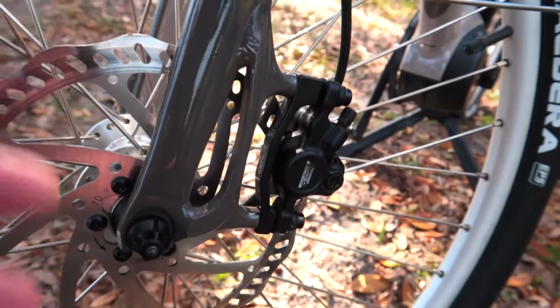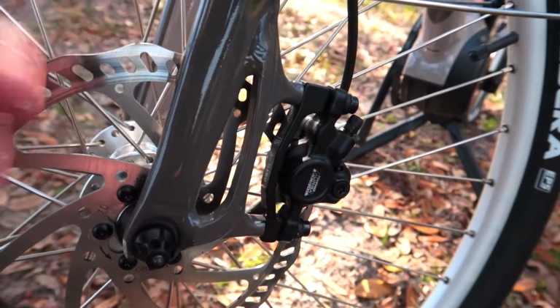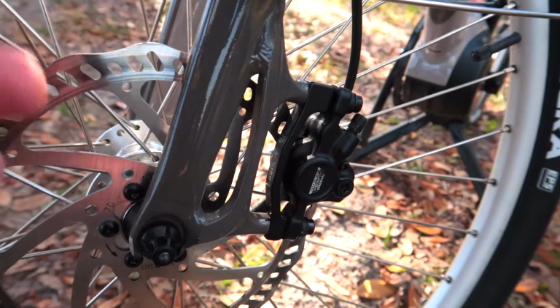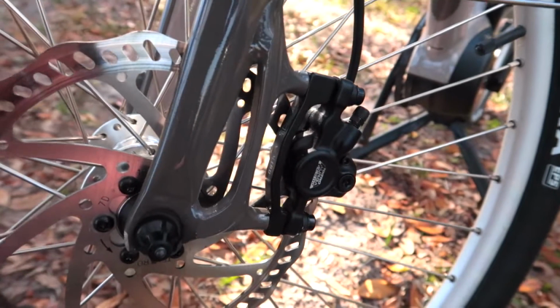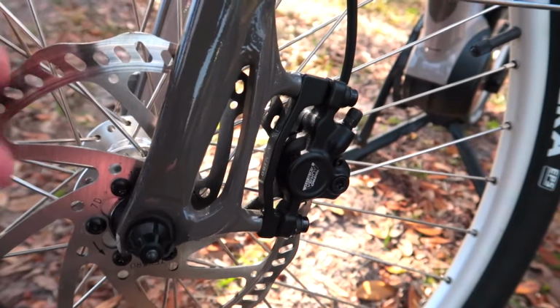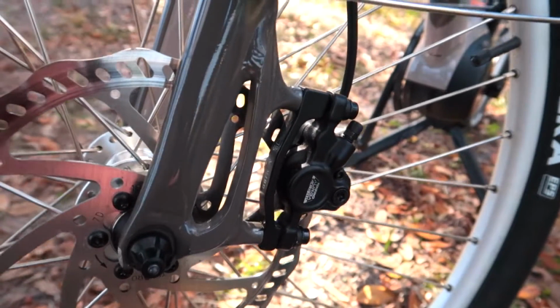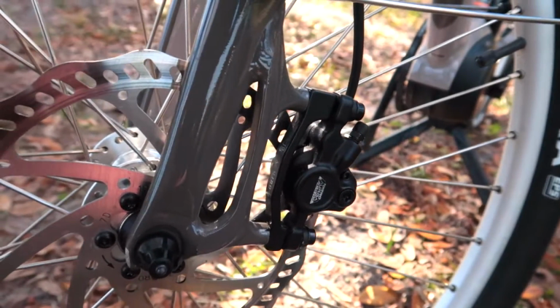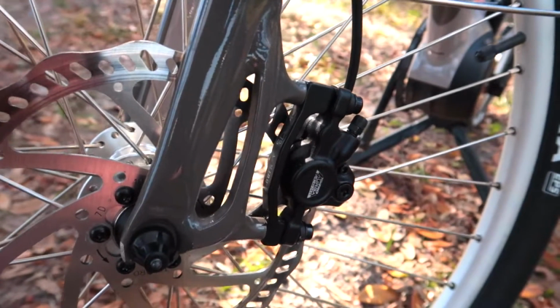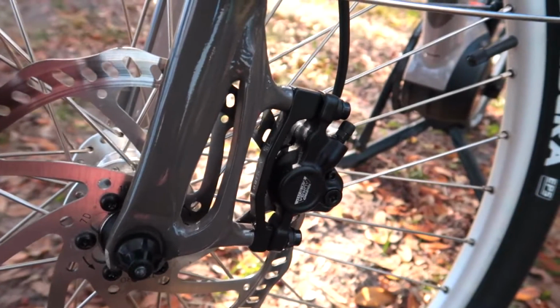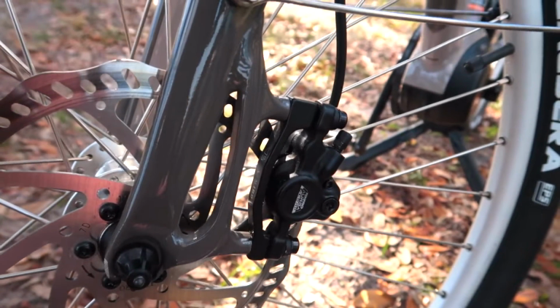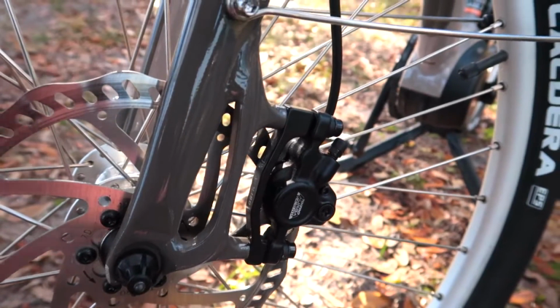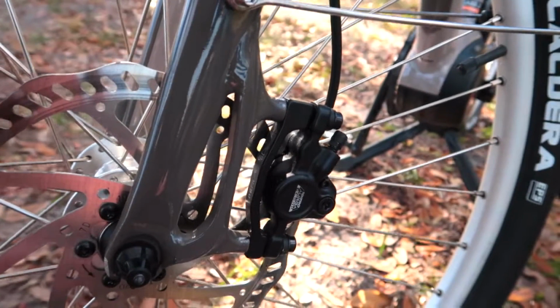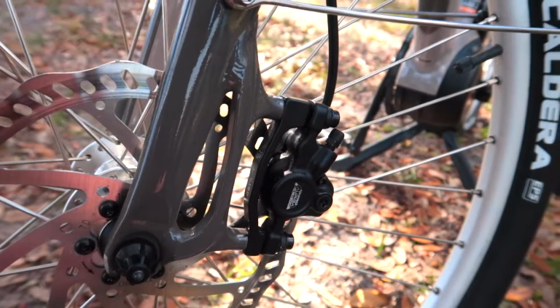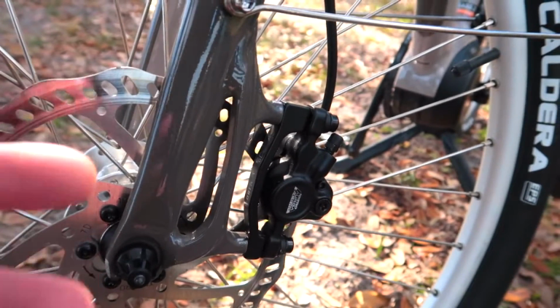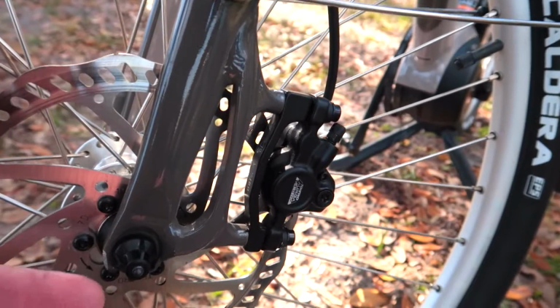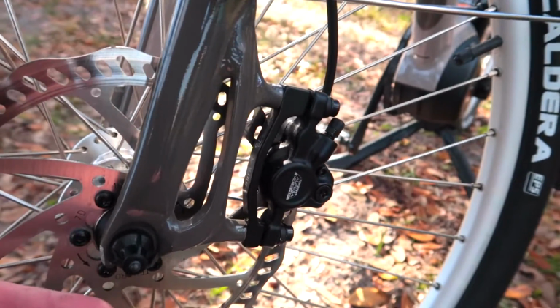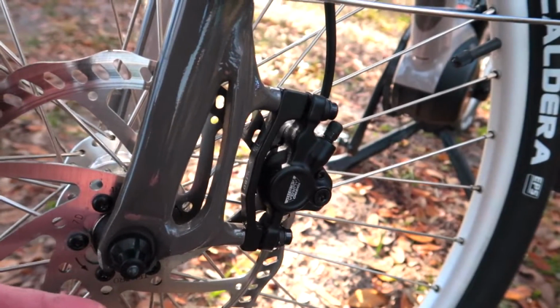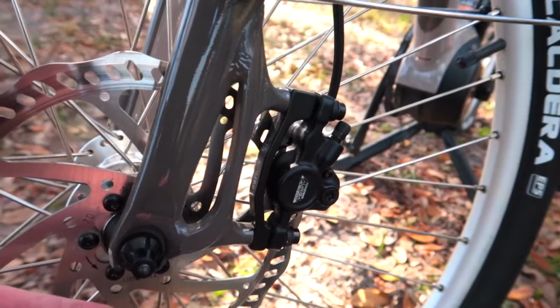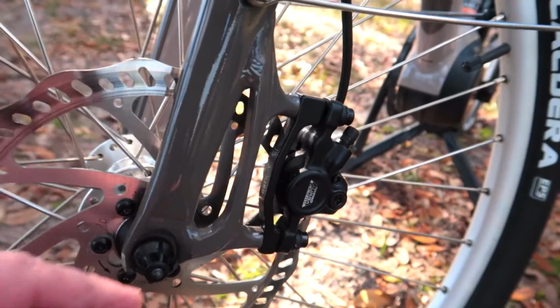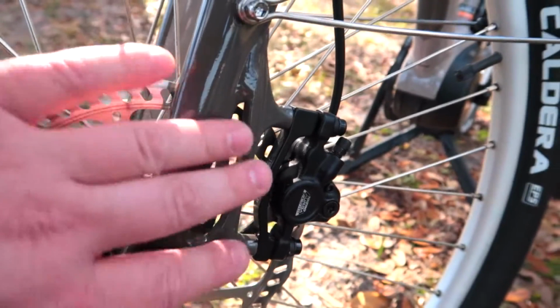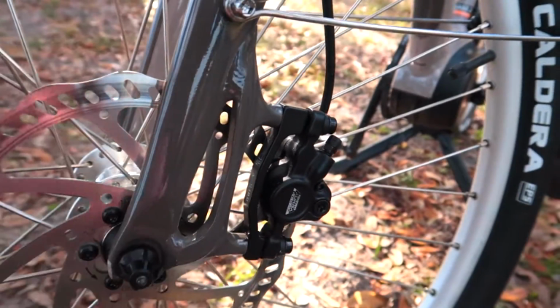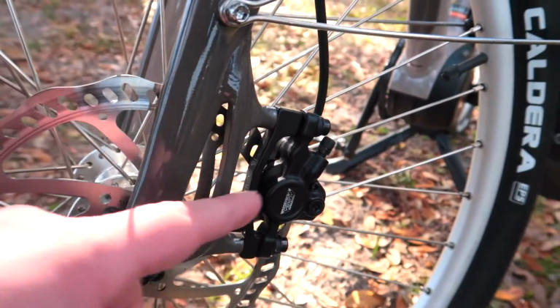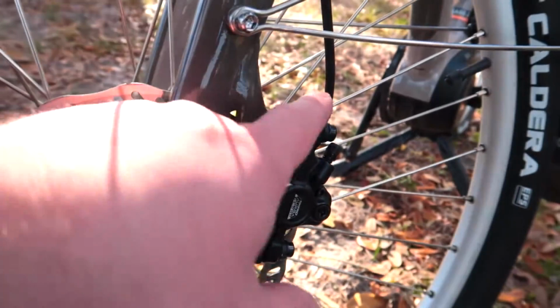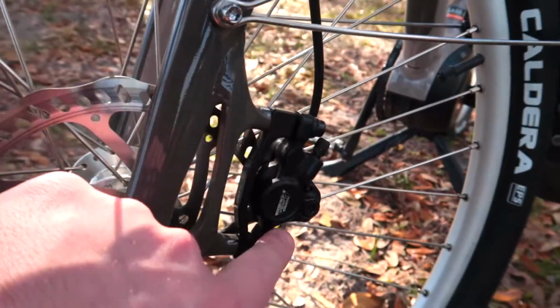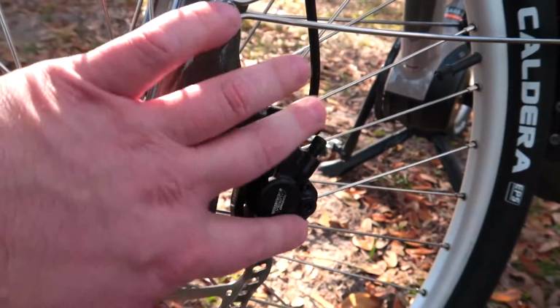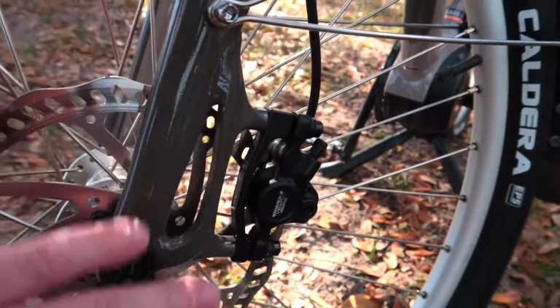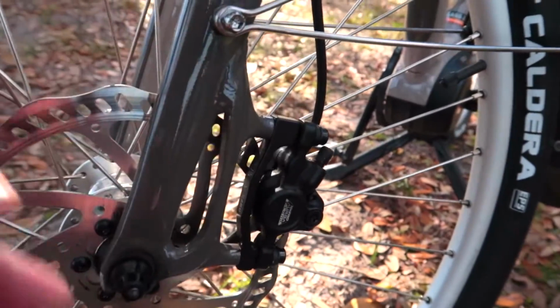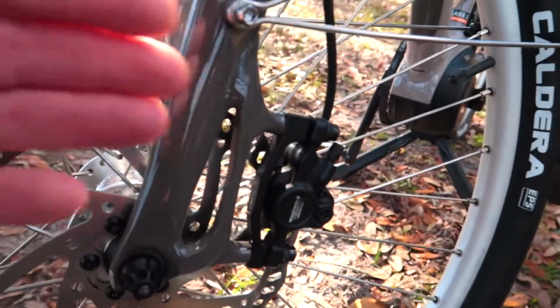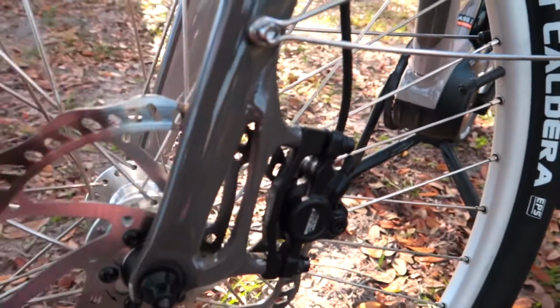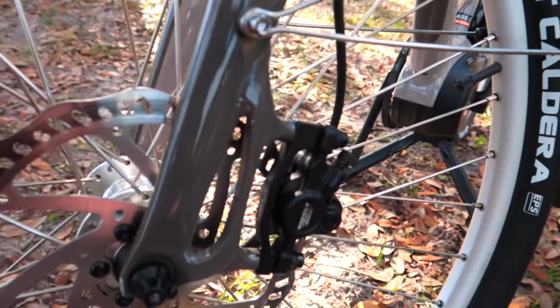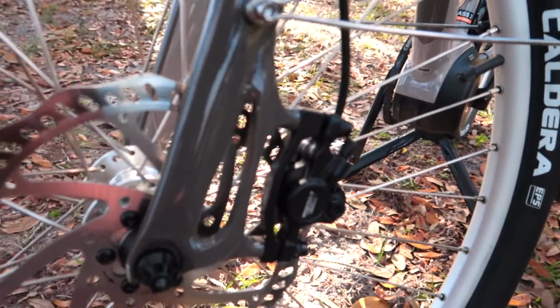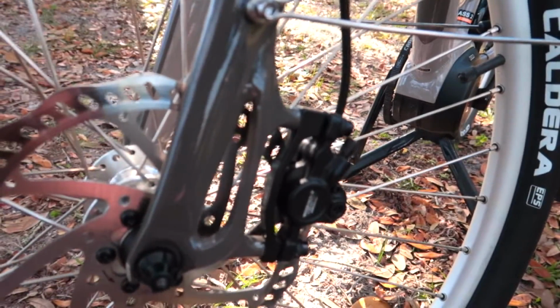You don't need to stop and tighten cables or adjust the brakes. It's self-adjusting until you need to replace the pads, which is a do-it-yourself procedure — you just remove the caliper and slide some new pads in.